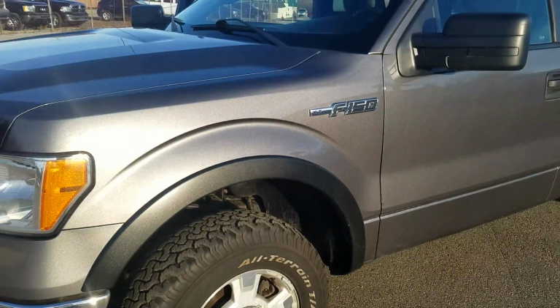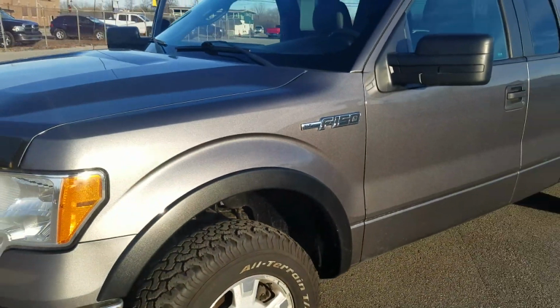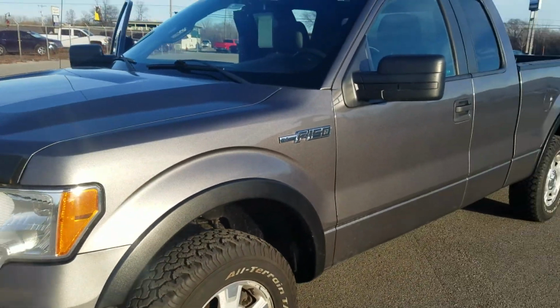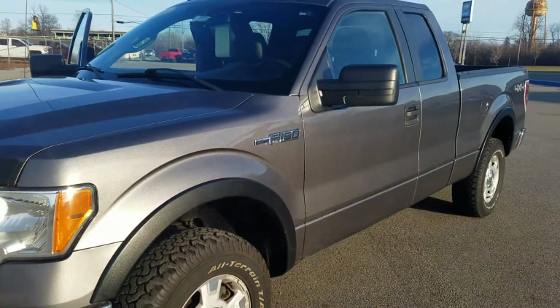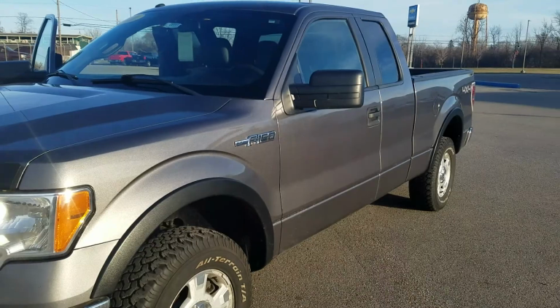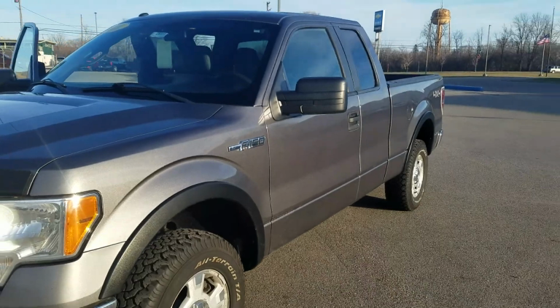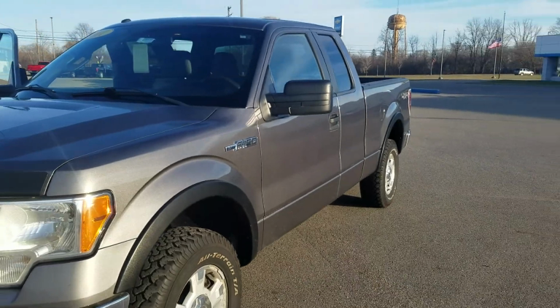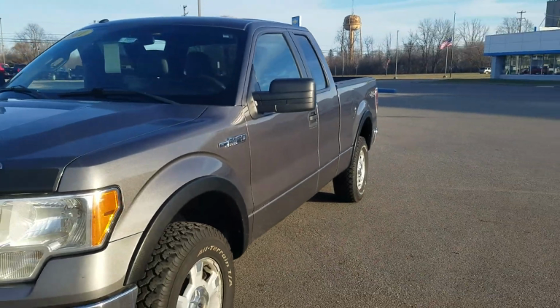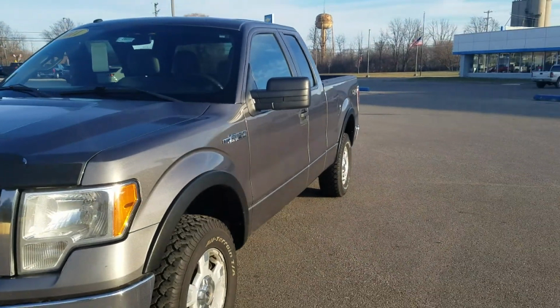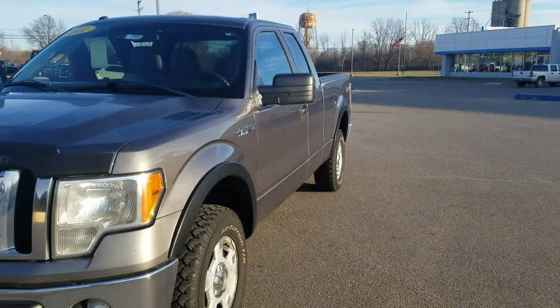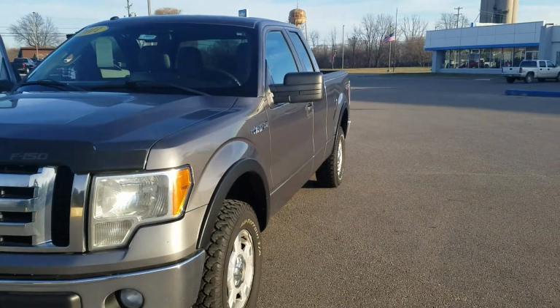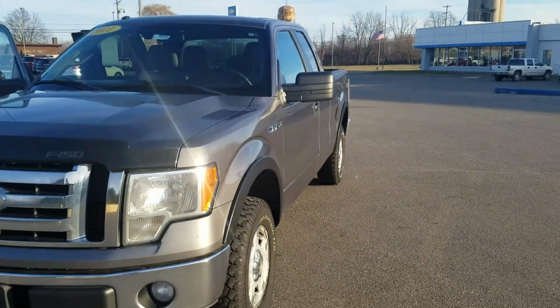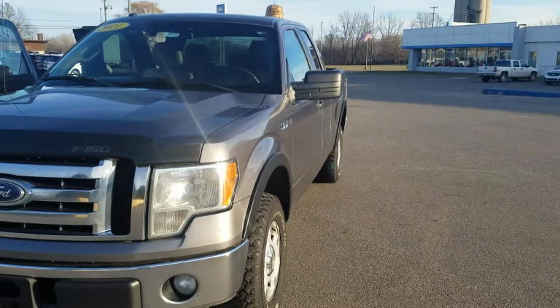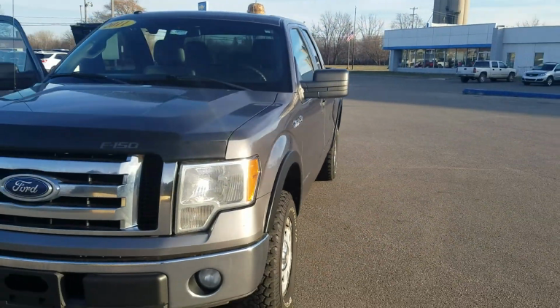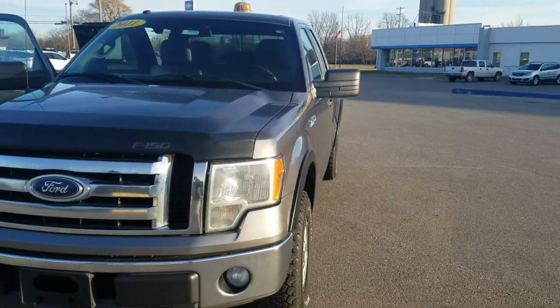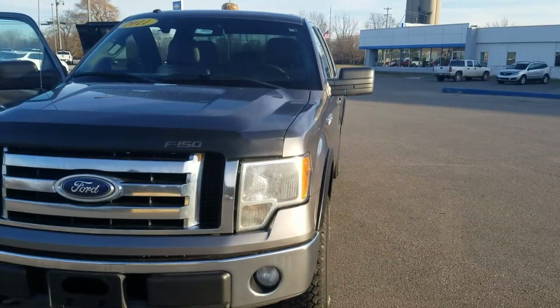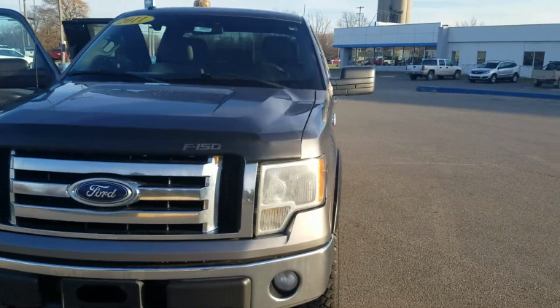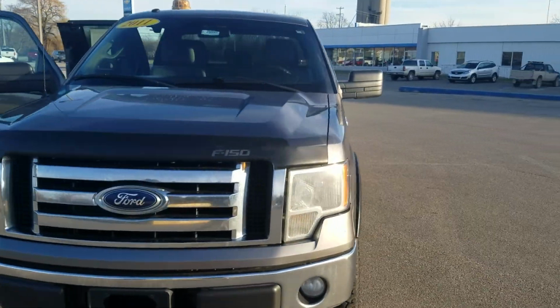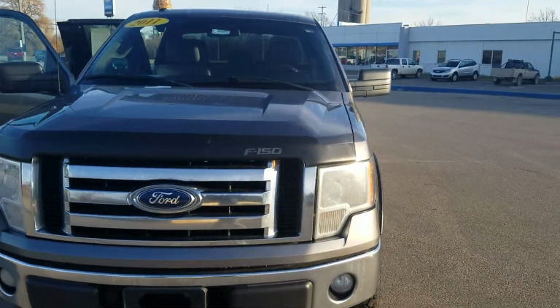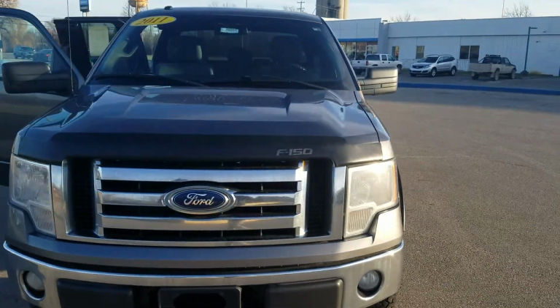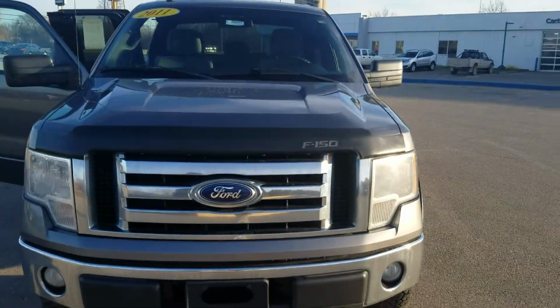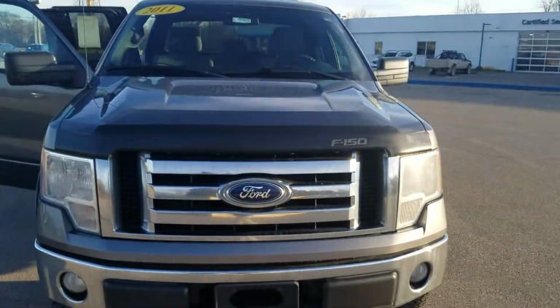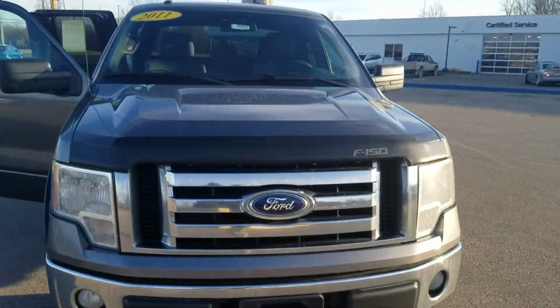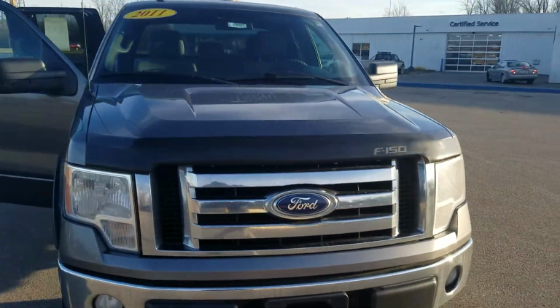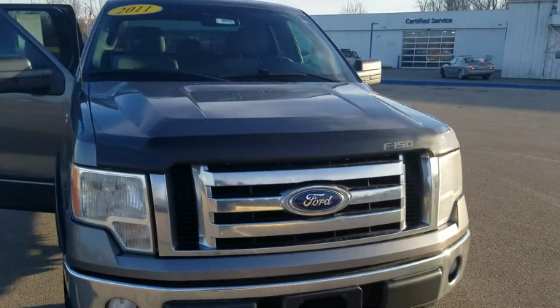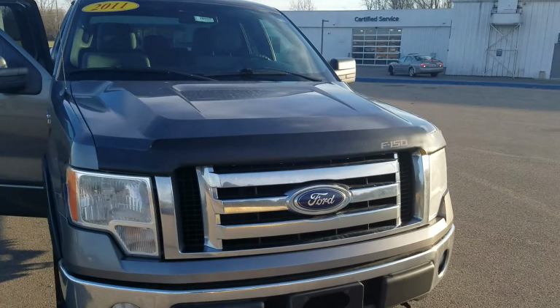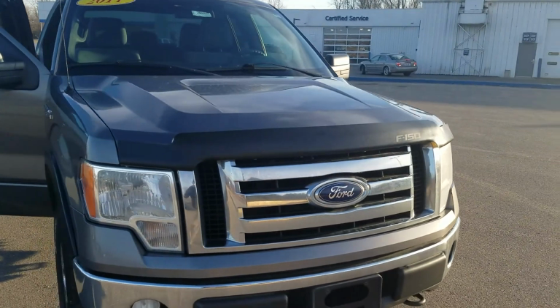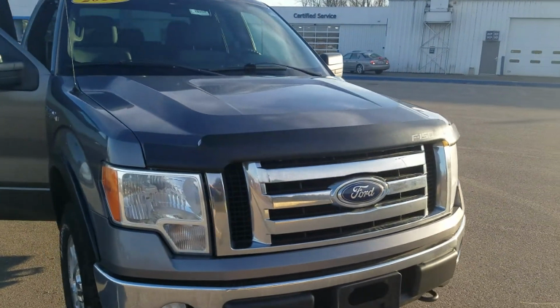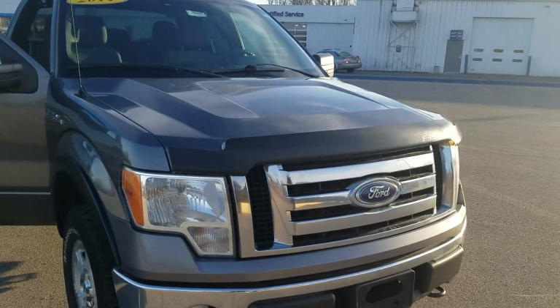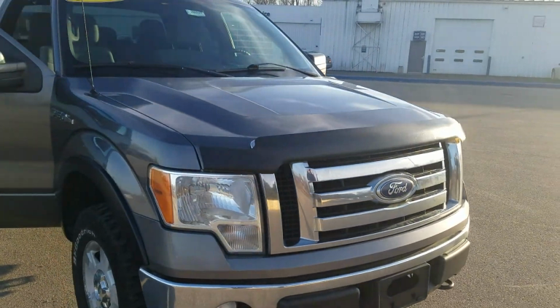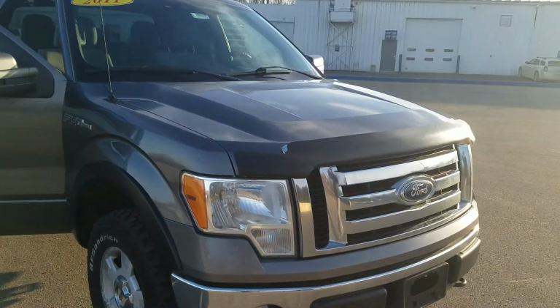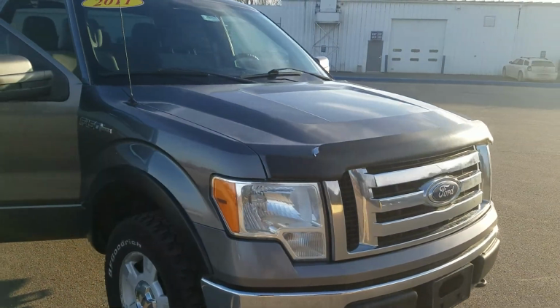We do have a couple other vehicles that would work, but this is by far the nicest one I was seeing of the options as far as trucks go.